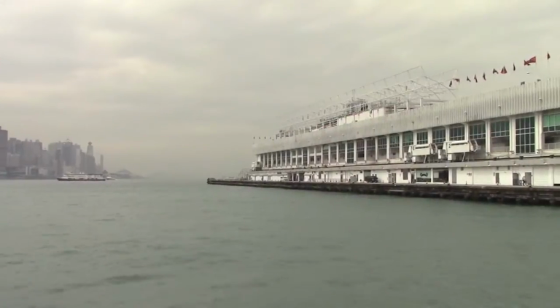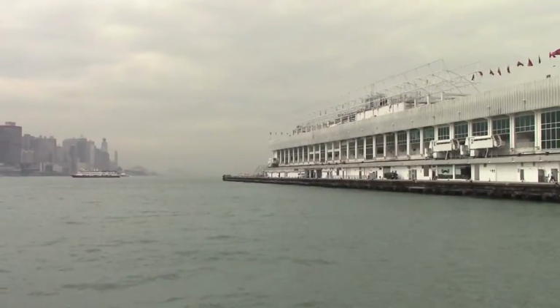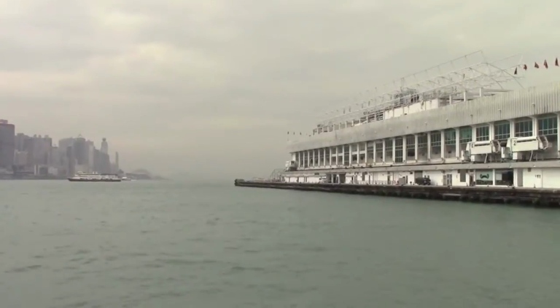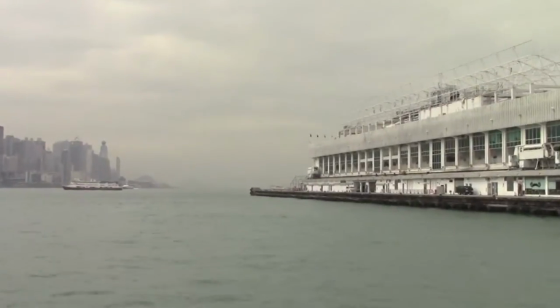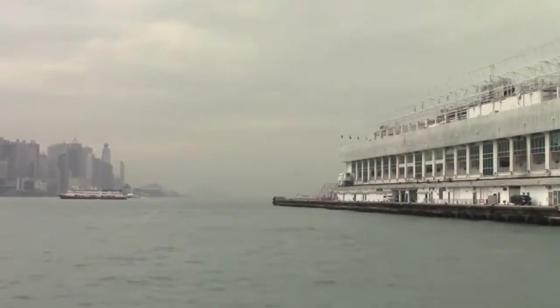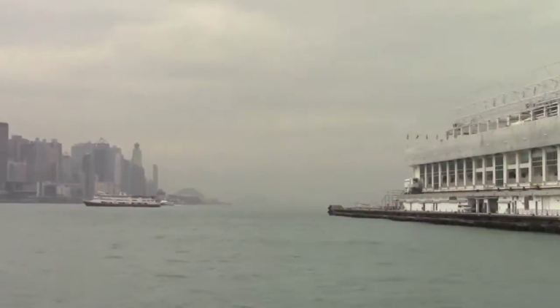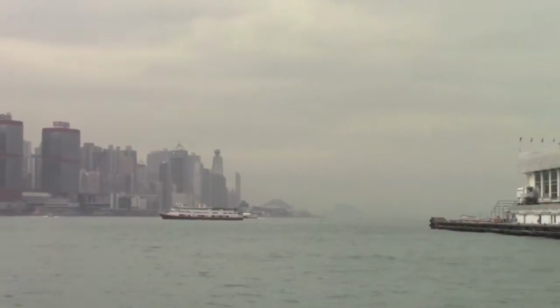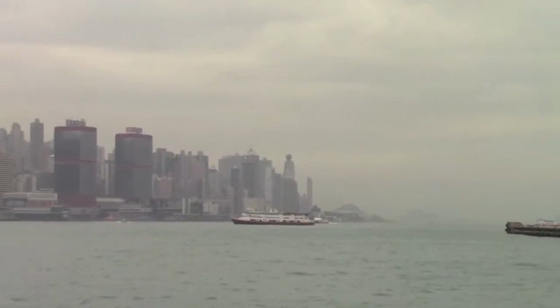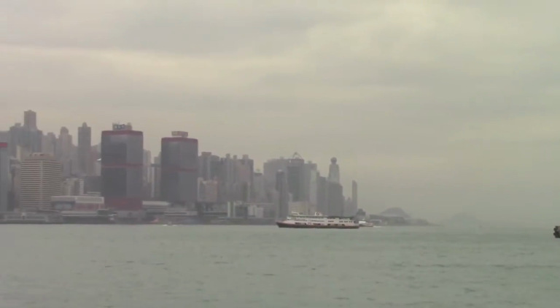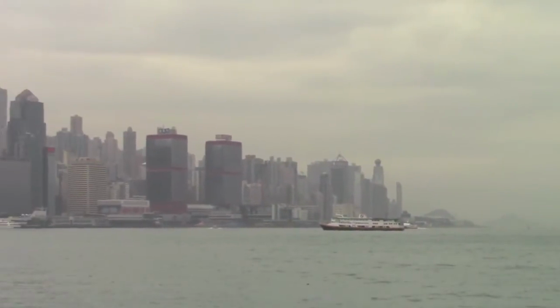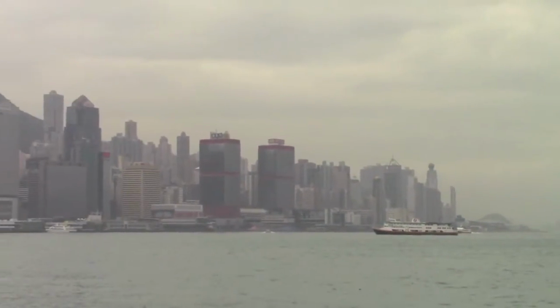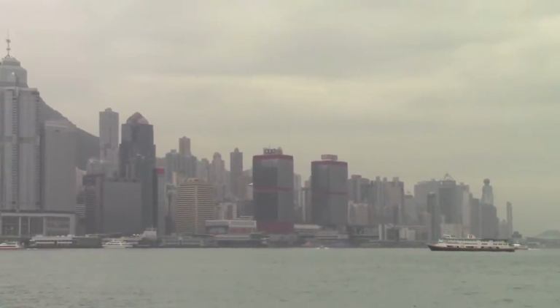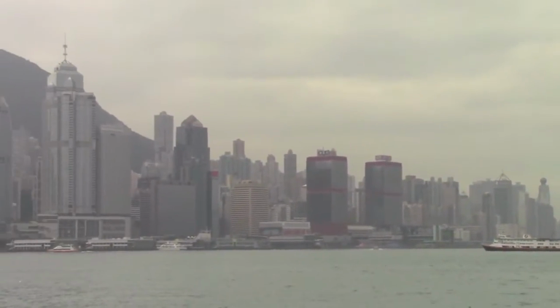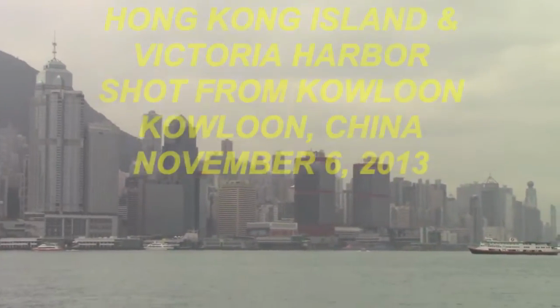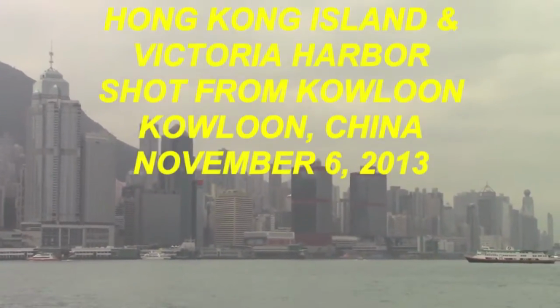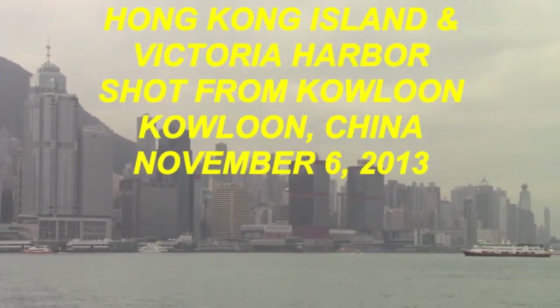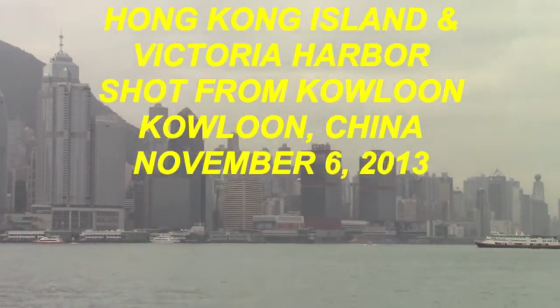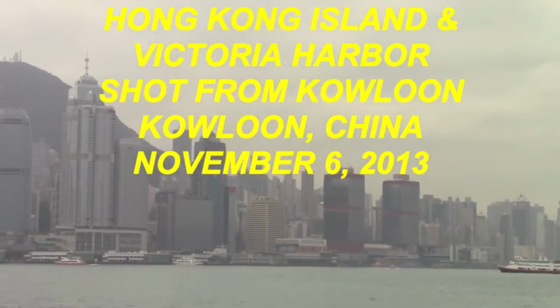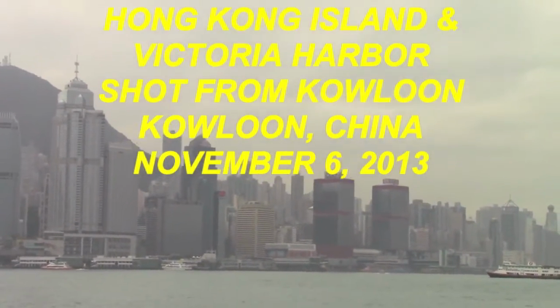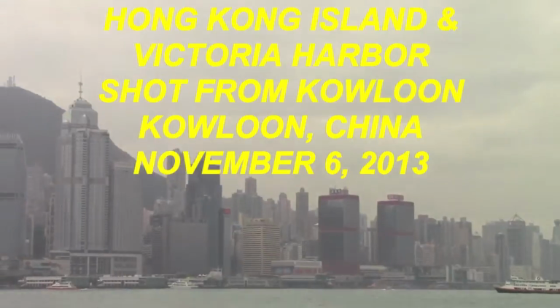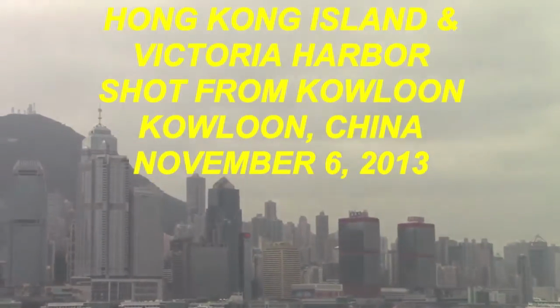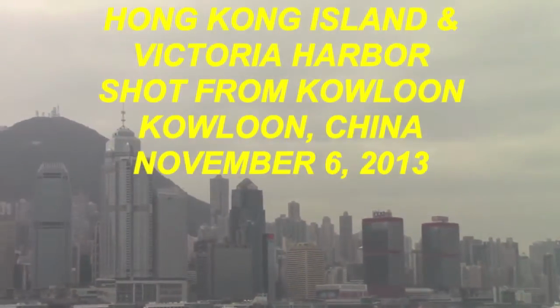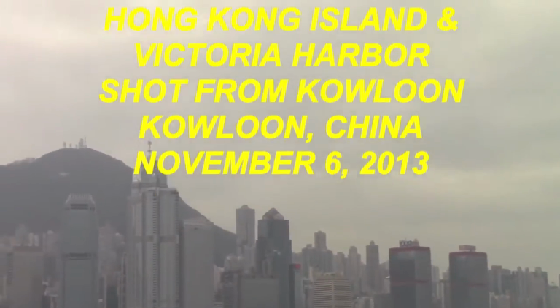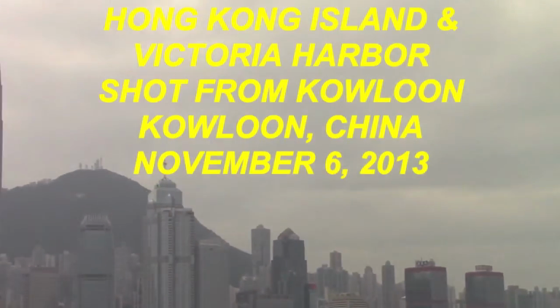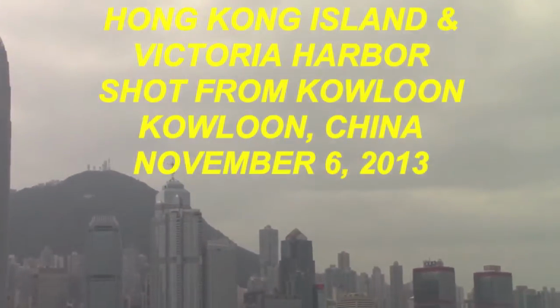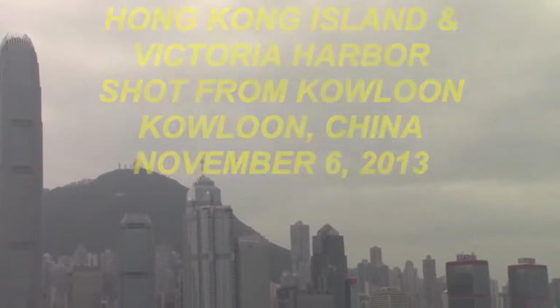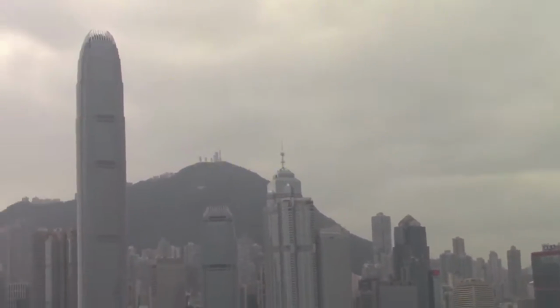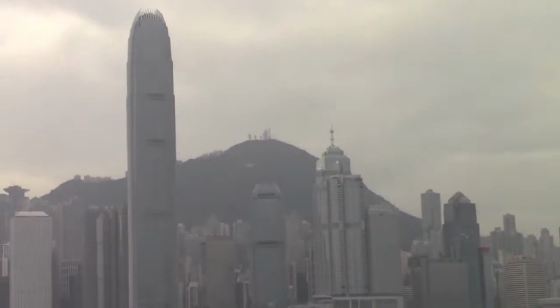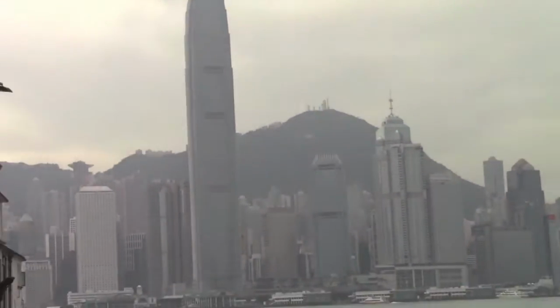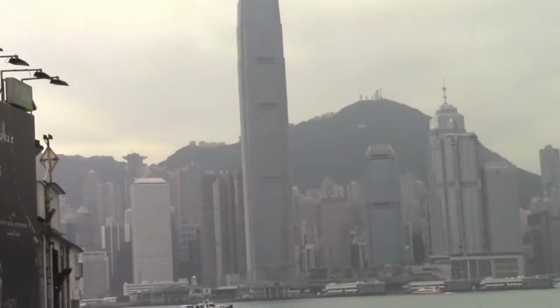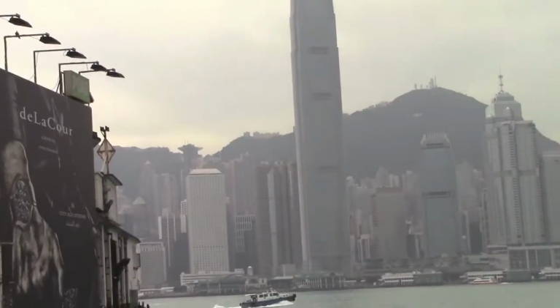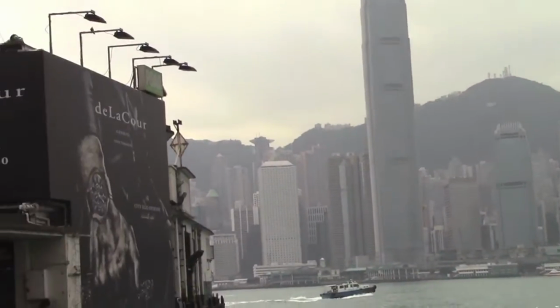Here's a shot of Hong Kong from the Kowloon side, and up there, that big mountain is Victoria Peak.